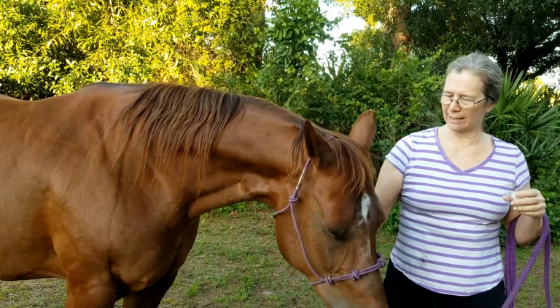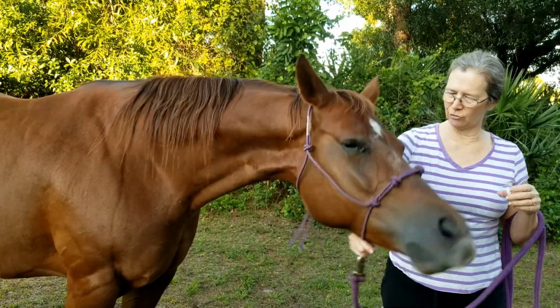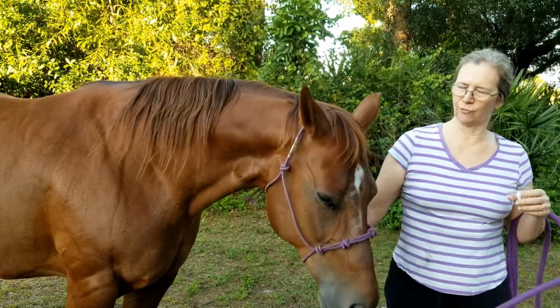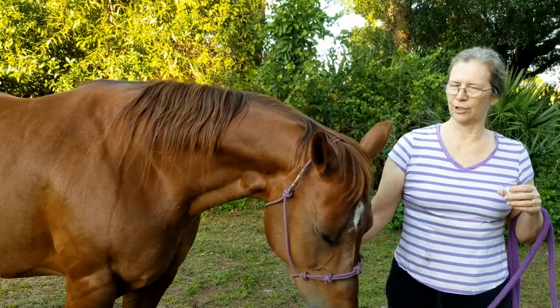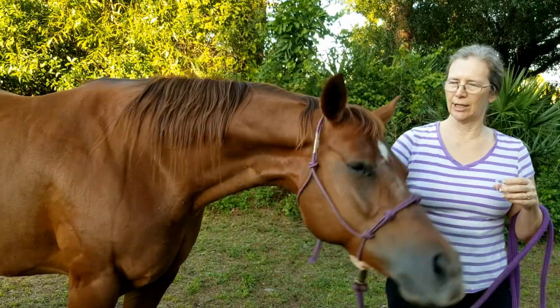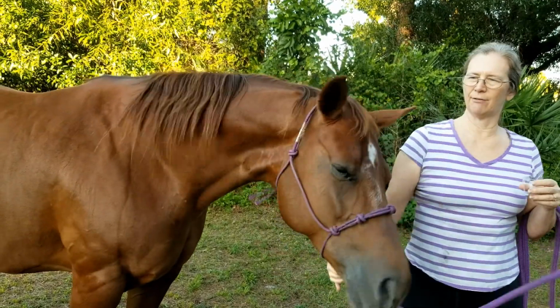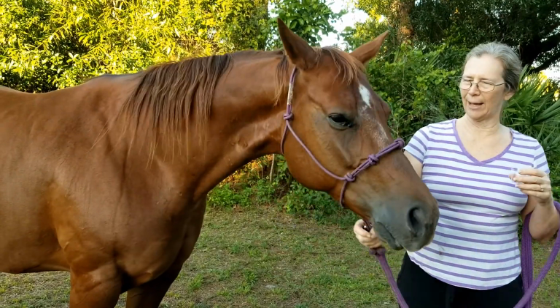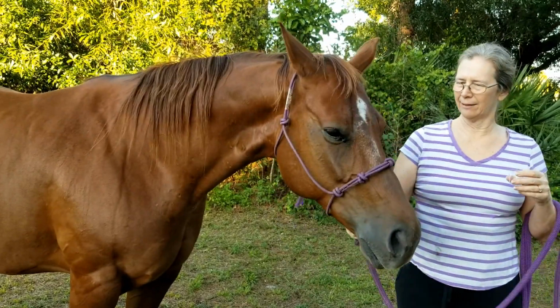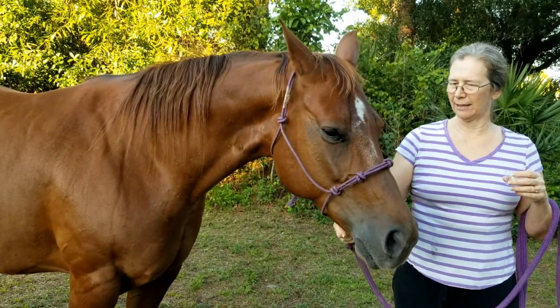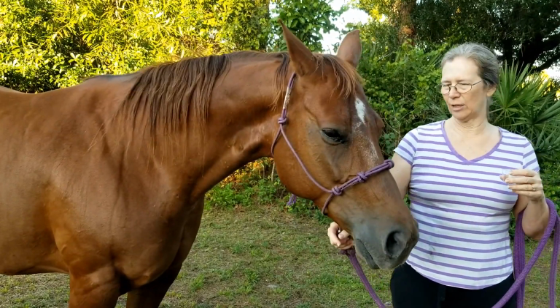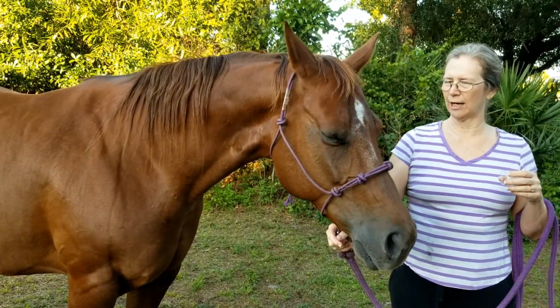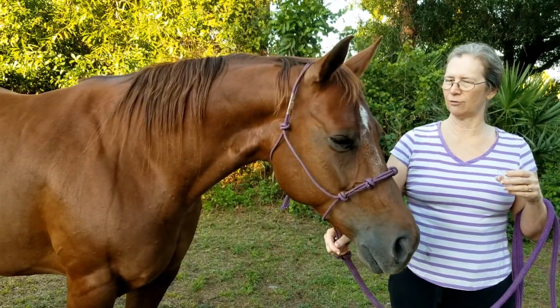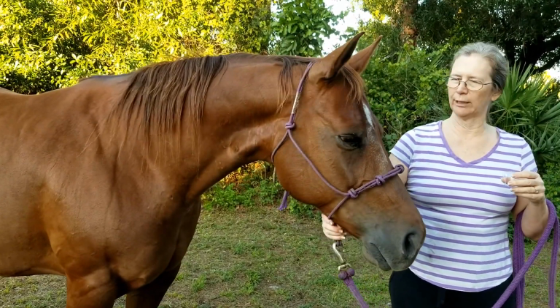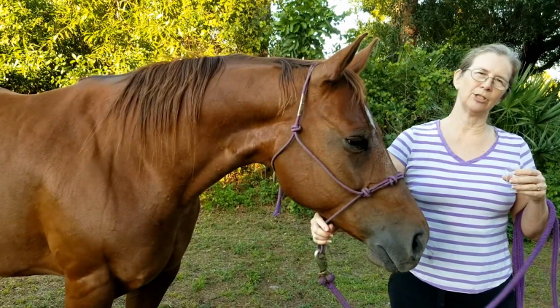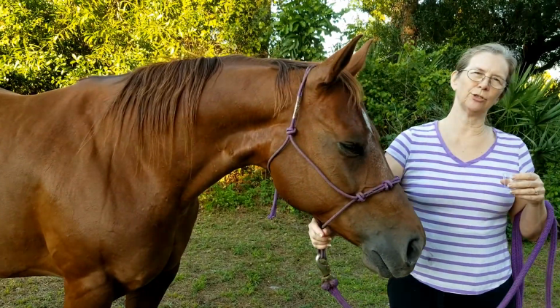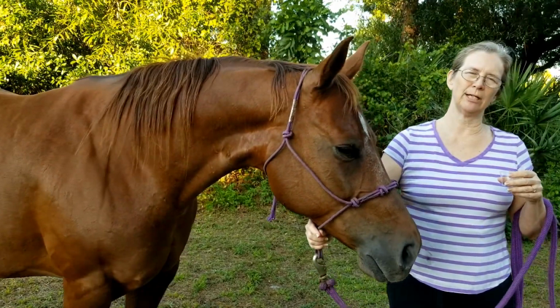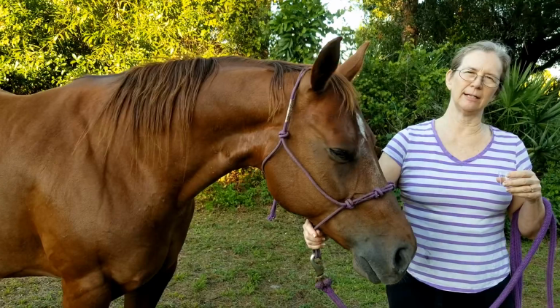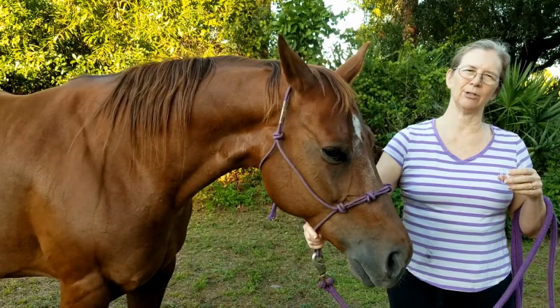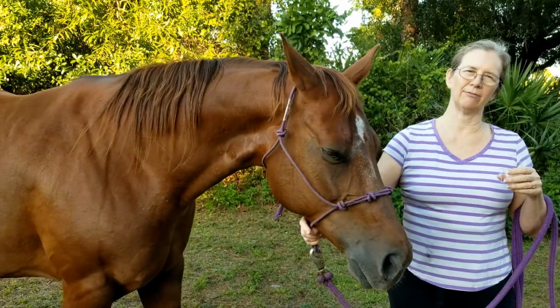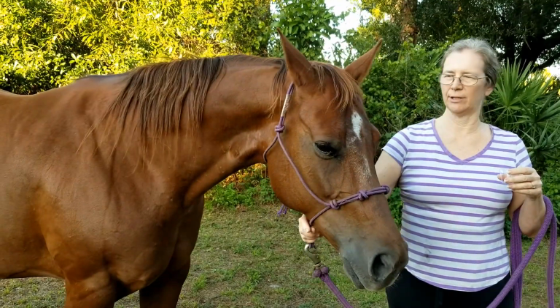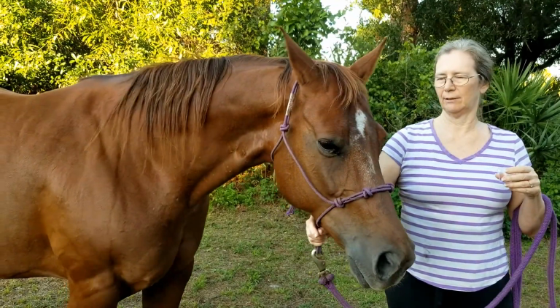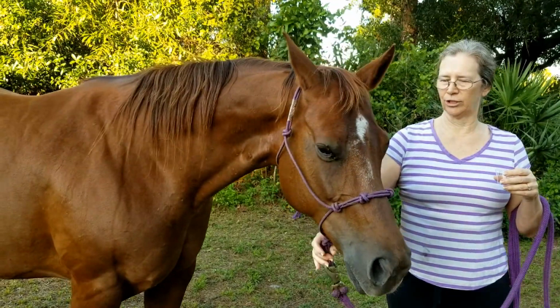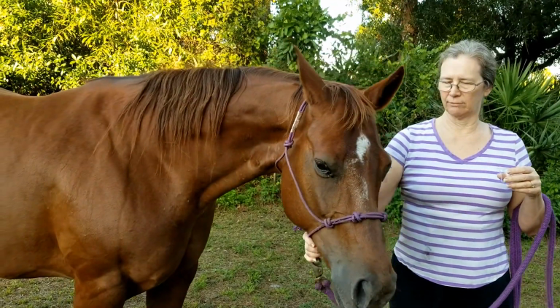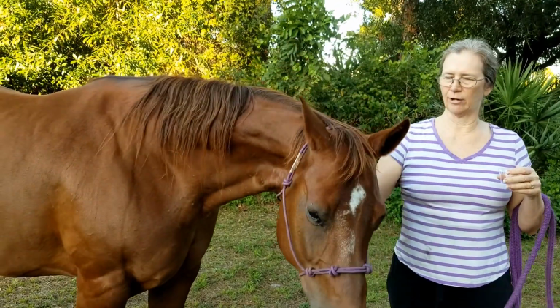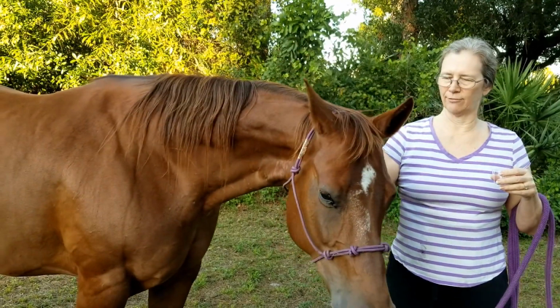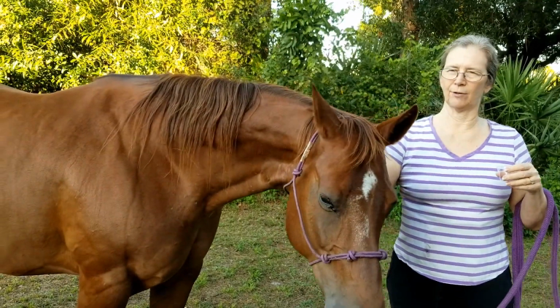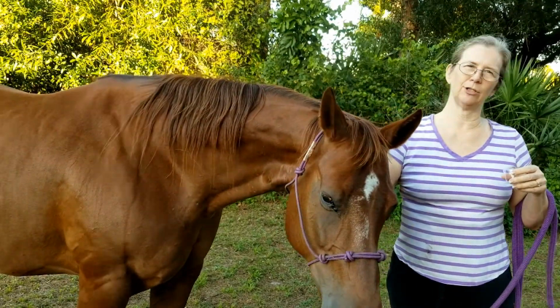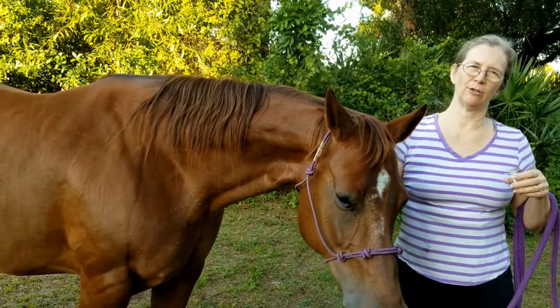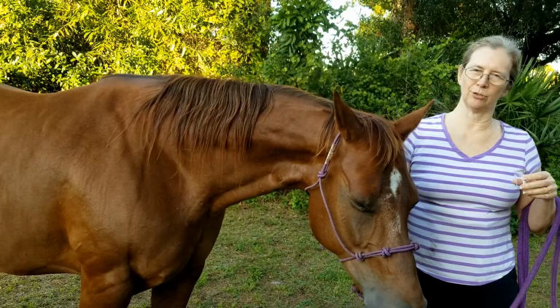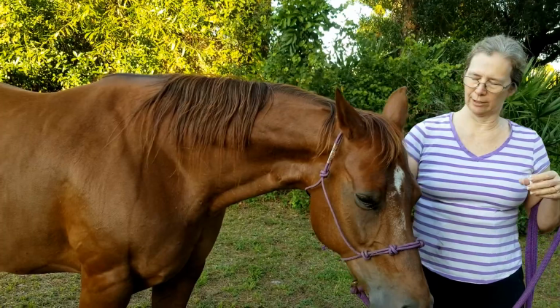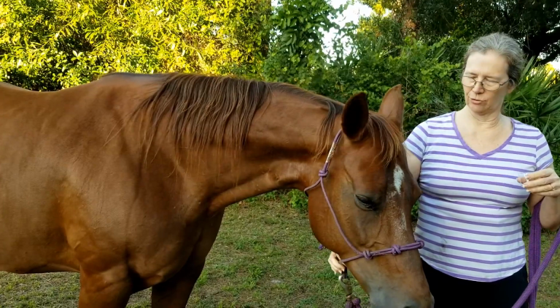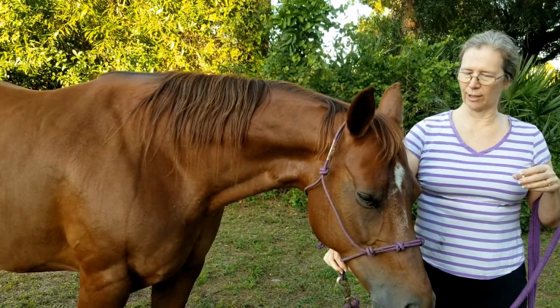Mandy is due June 1st. She doesn't have a full bag yet, so I know she's not close to foaling, but she's usually pretty easy to get some milk out of even when she's not ready to foal. So I figured she would be a good one to use for us.